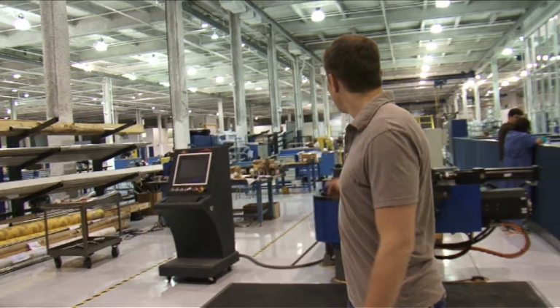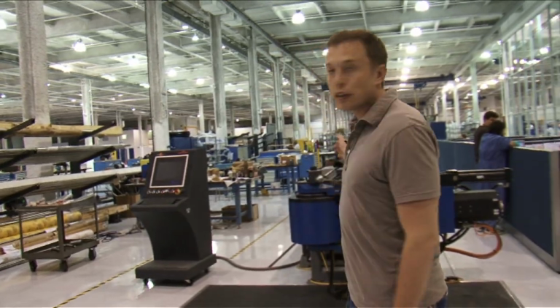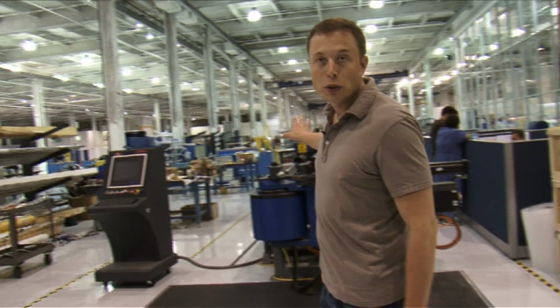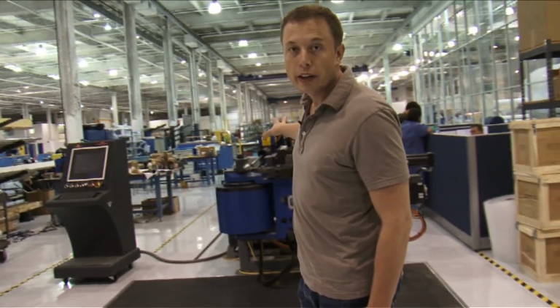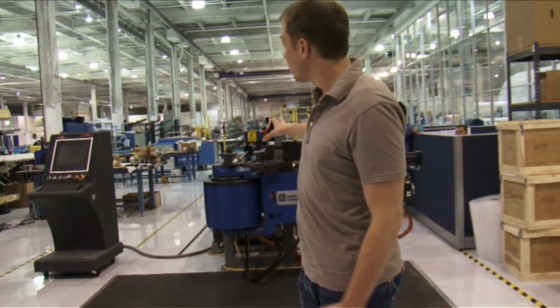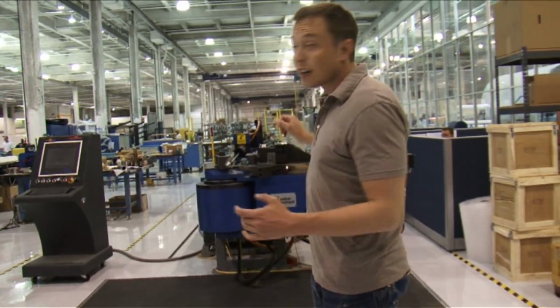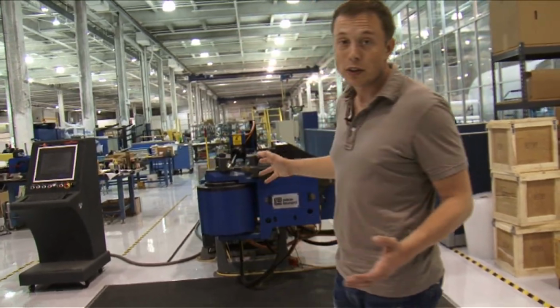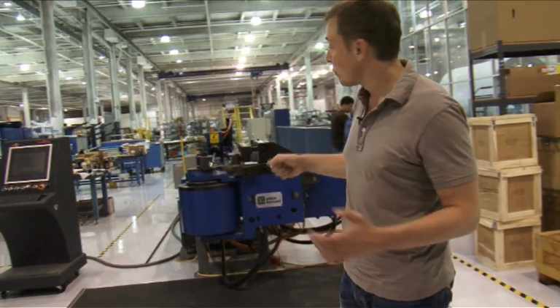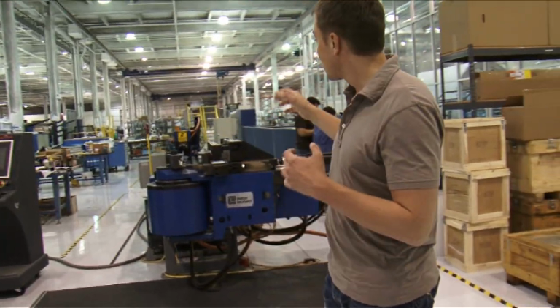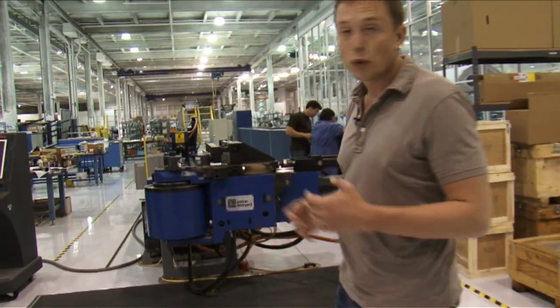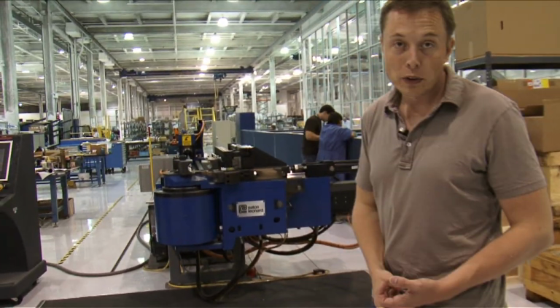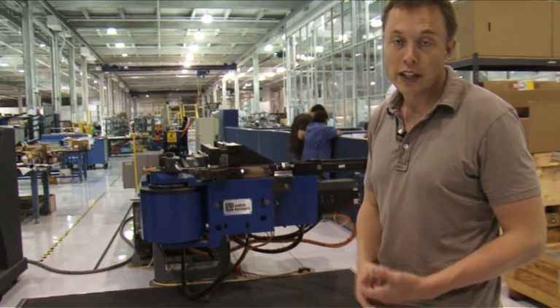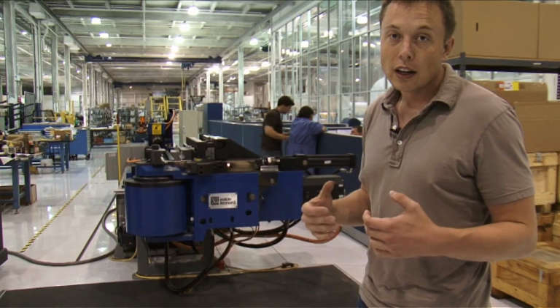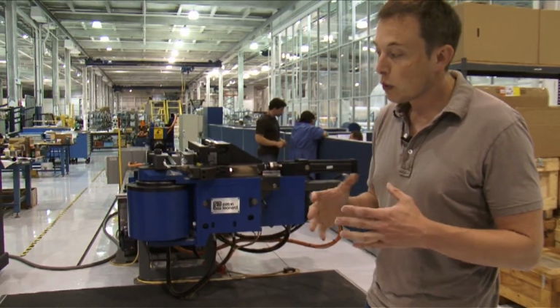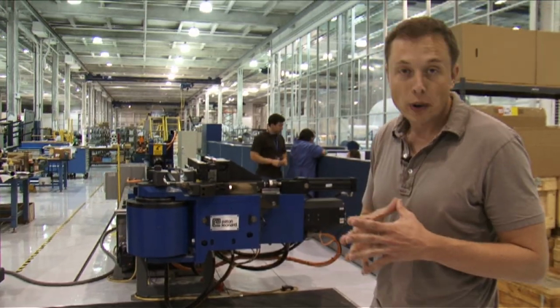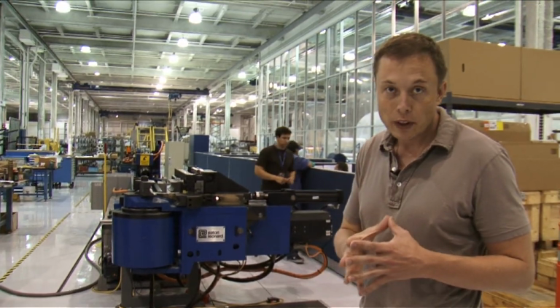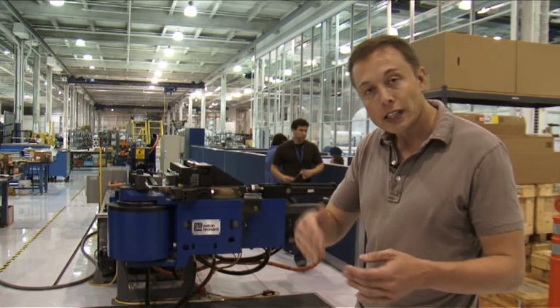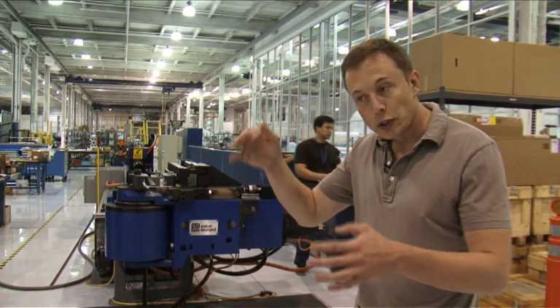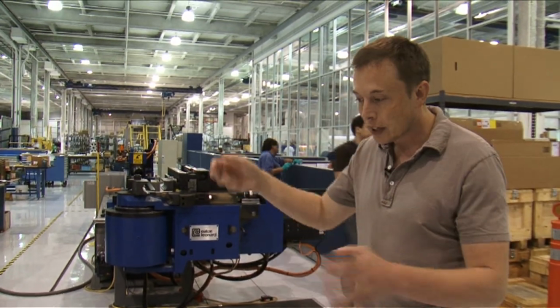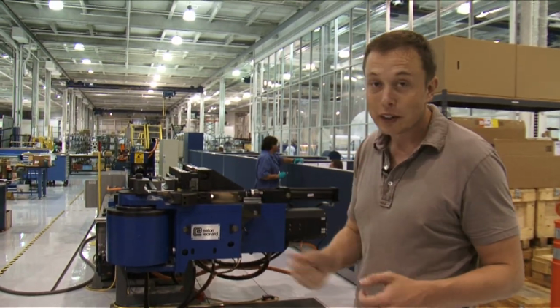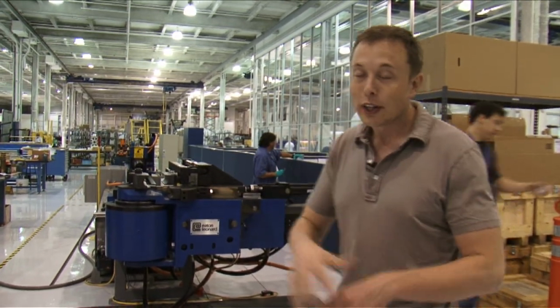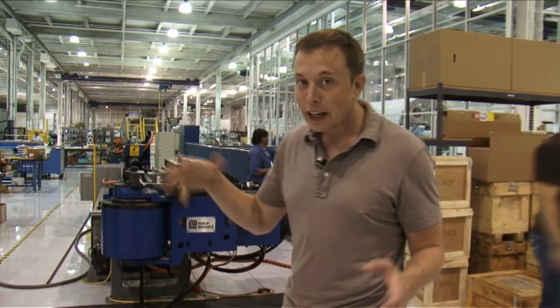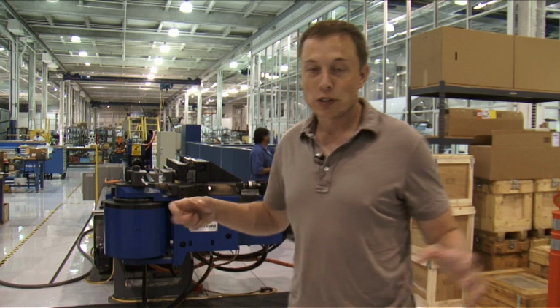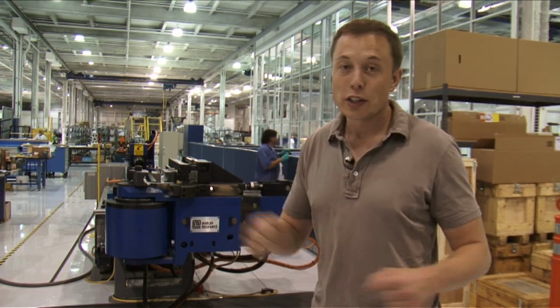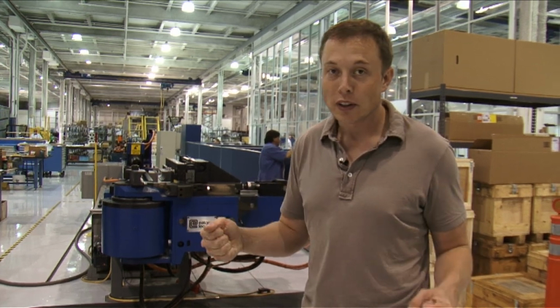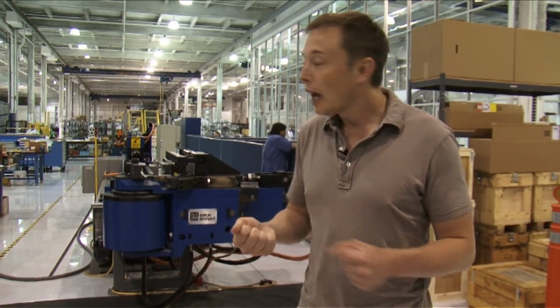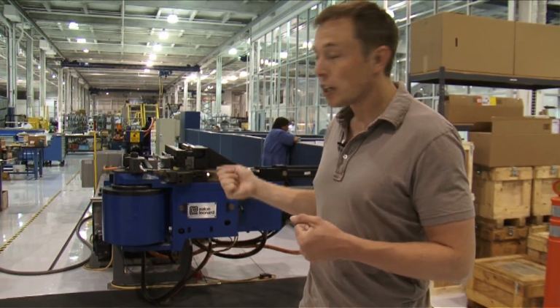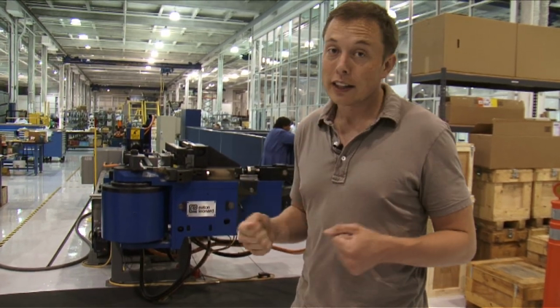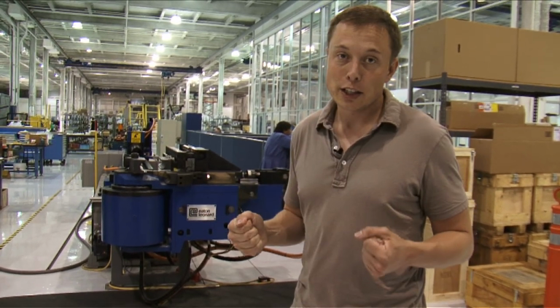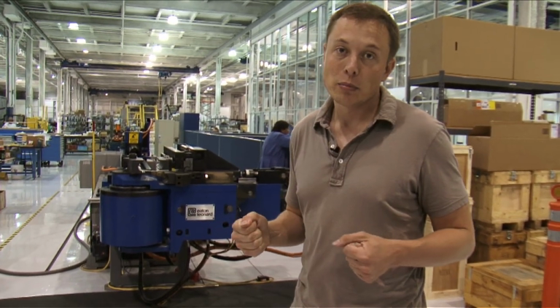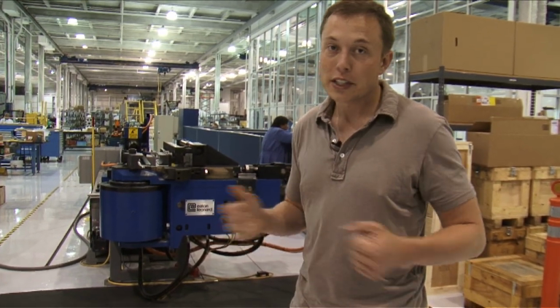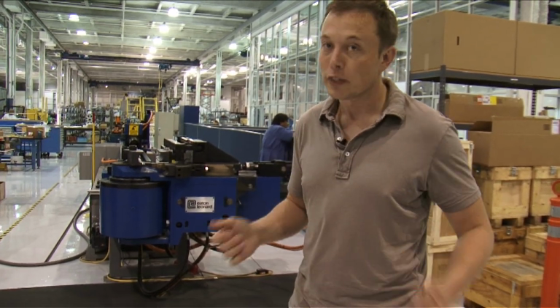This is our tube-bending area. There are a lot of tubes on a rocket, and we have a couple of automated tube-benders. Once you program a particular type of tube — it can be a very complicated tube that looks like a crazy pretzel — this machine can make that exact same tube every time perfectly.